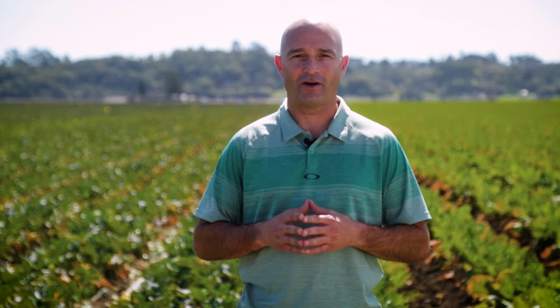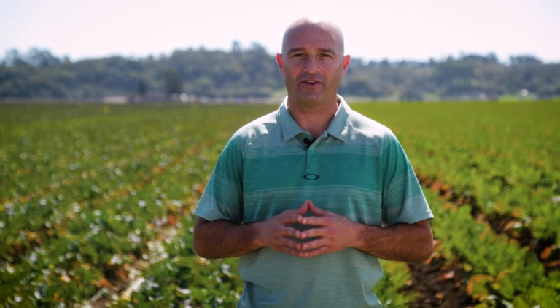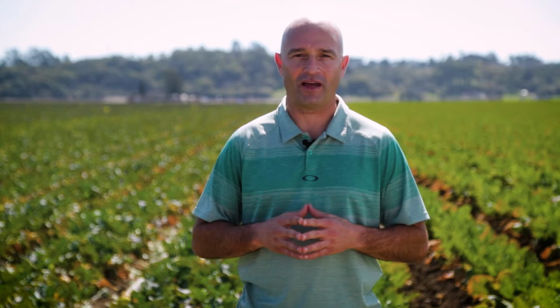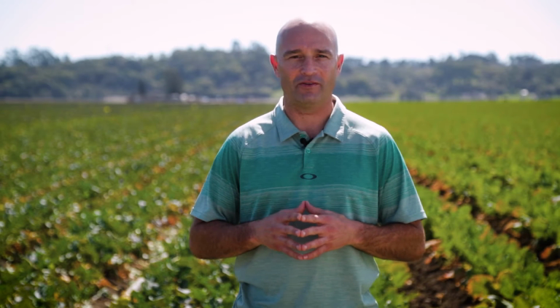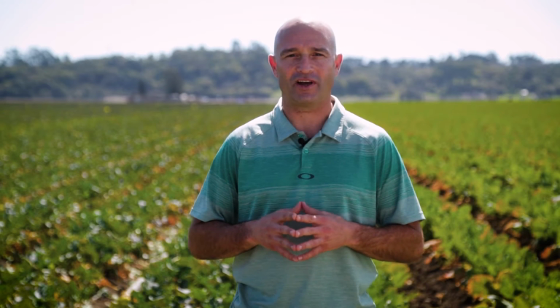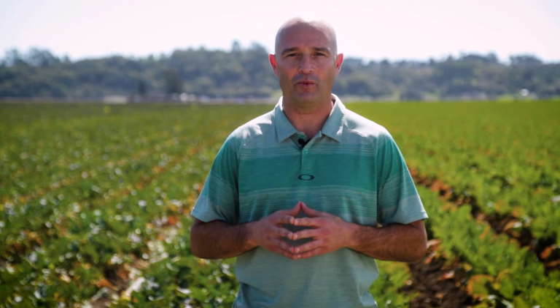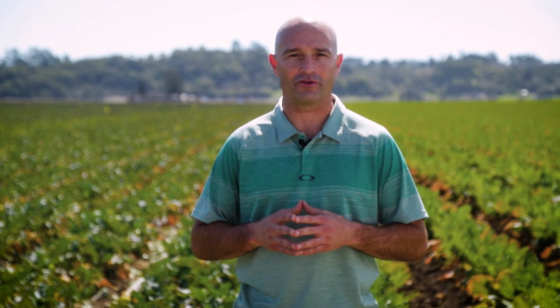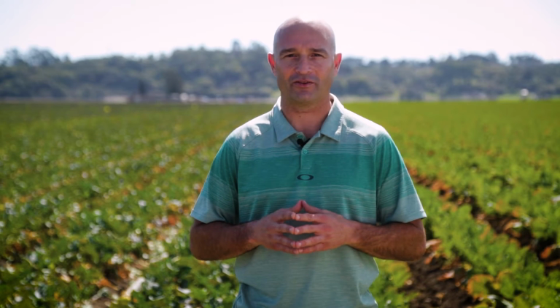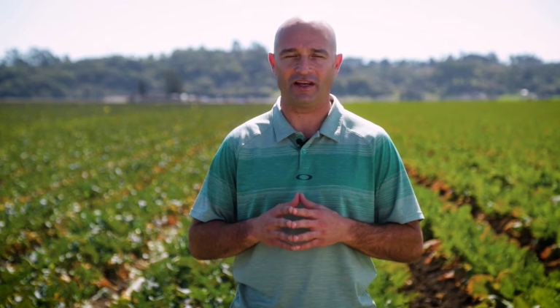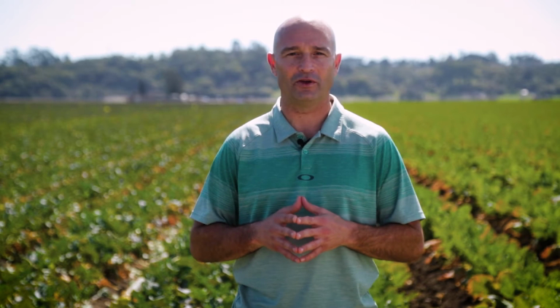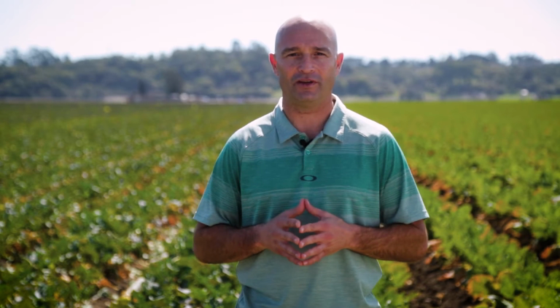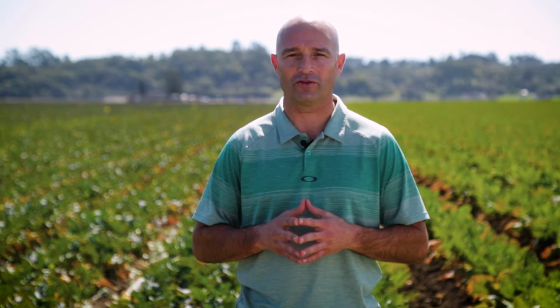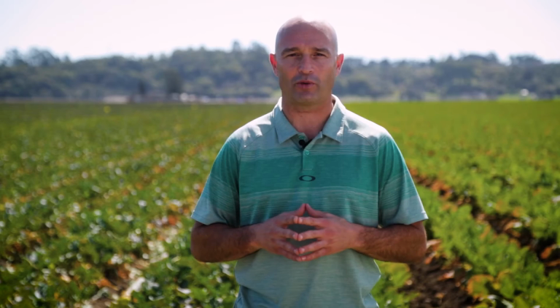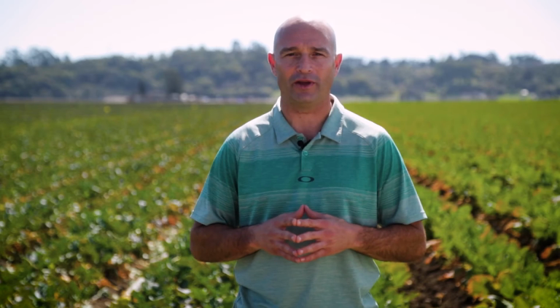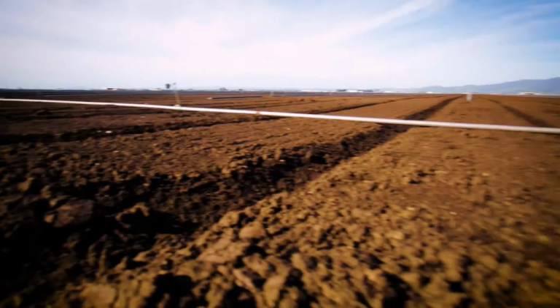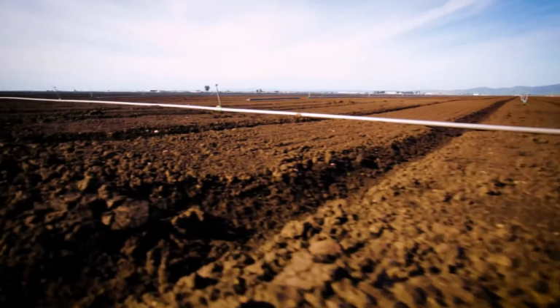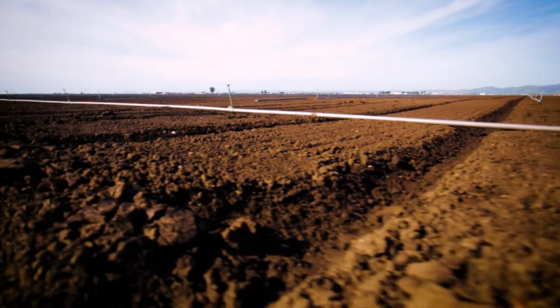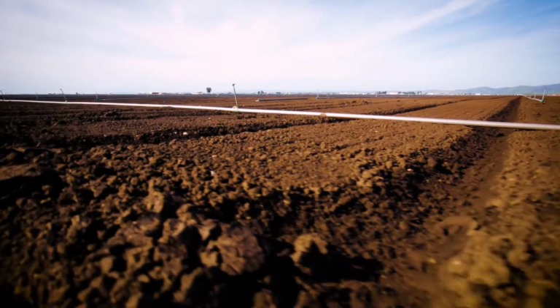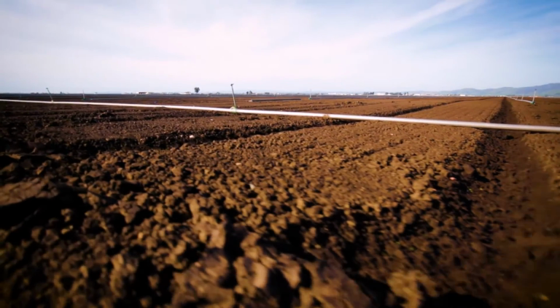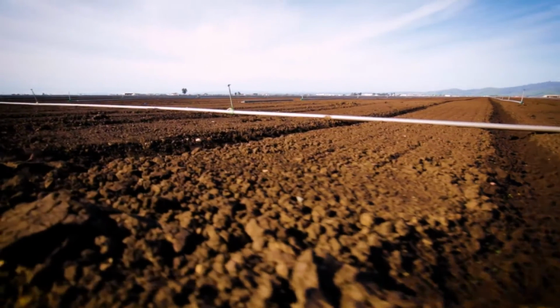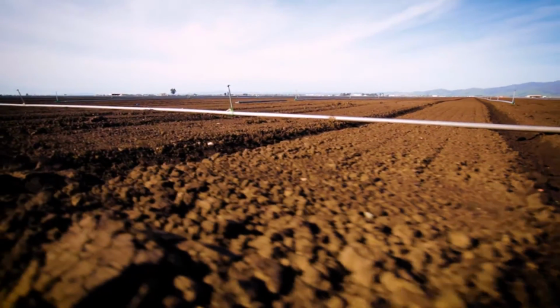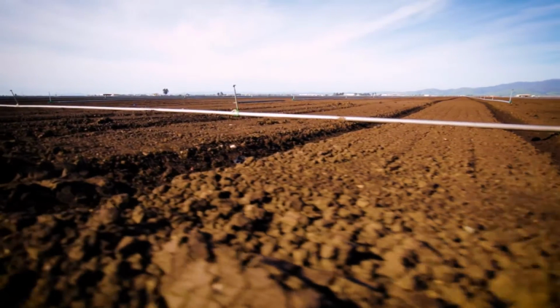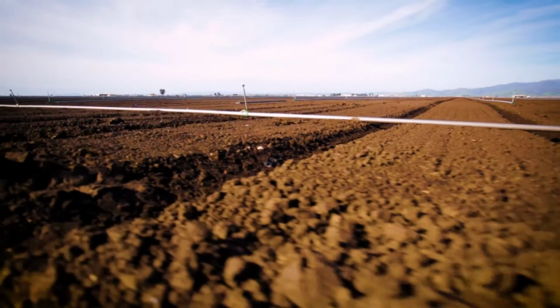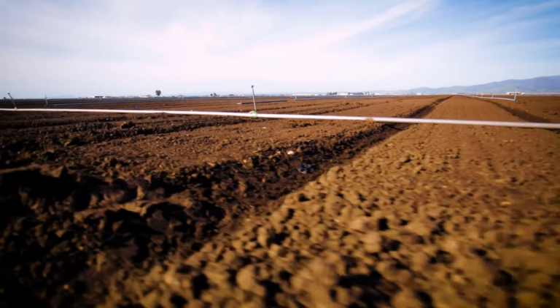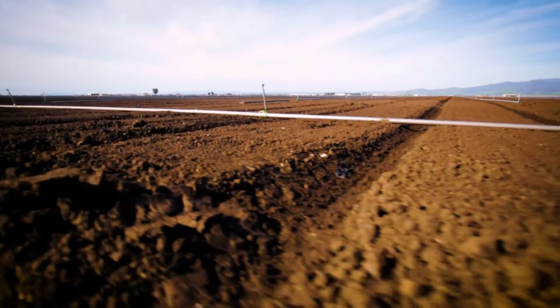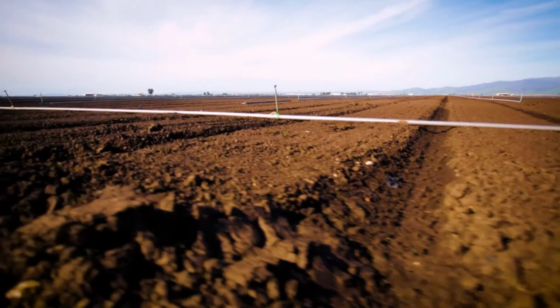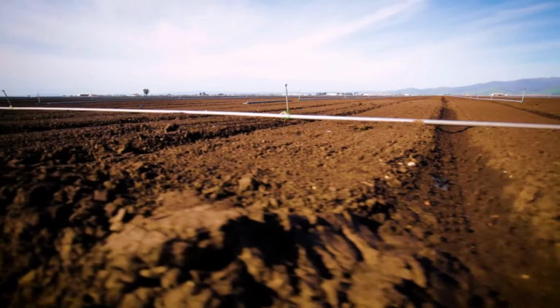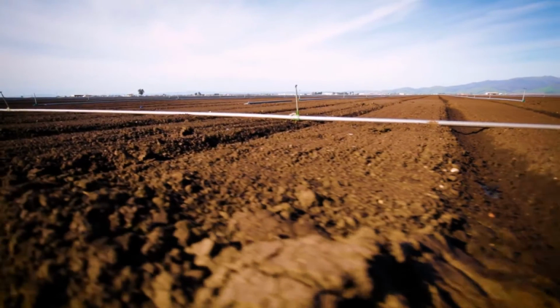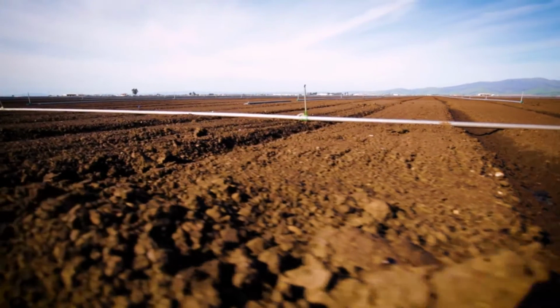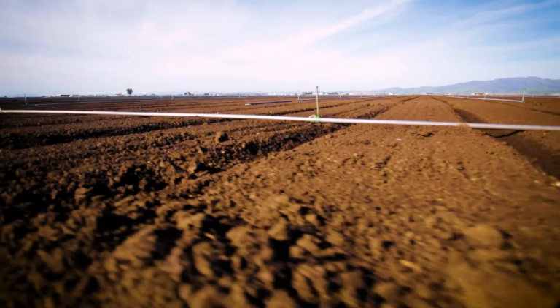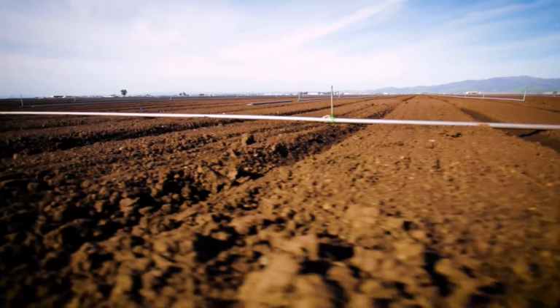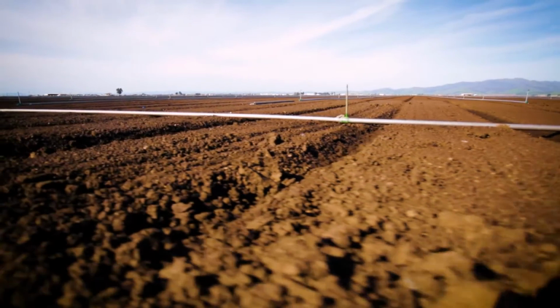Farmers are definitely having a difficult time with their tractors getting into fields and cultivating properly. On the outskirts it might look like it's dry and easy to drive through, but when they get into the middle of fields, the tractors sink.